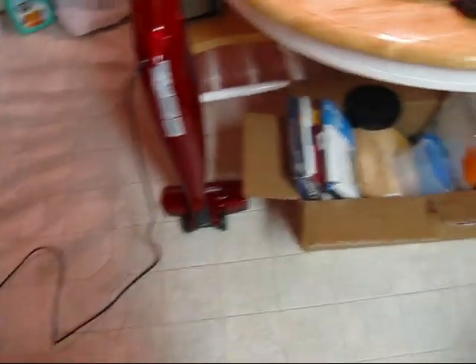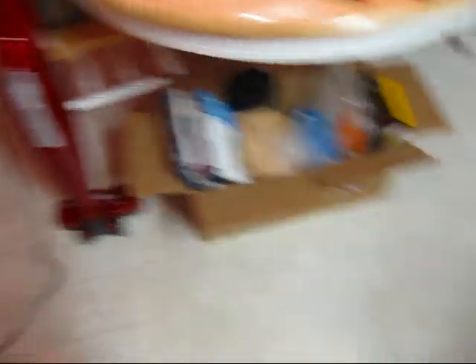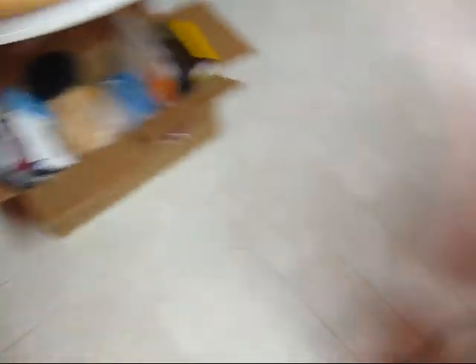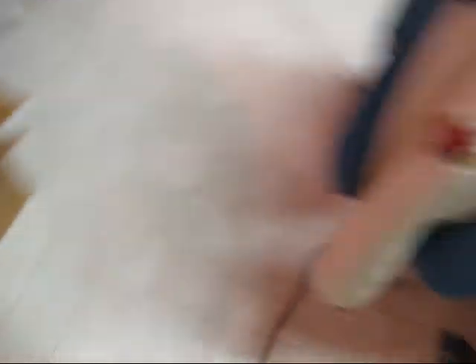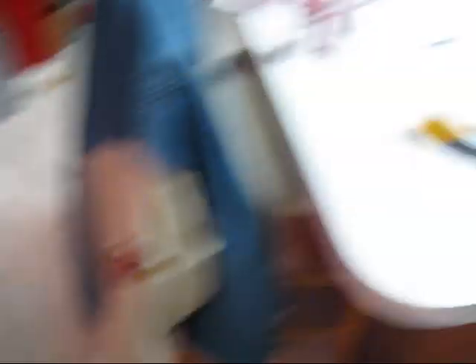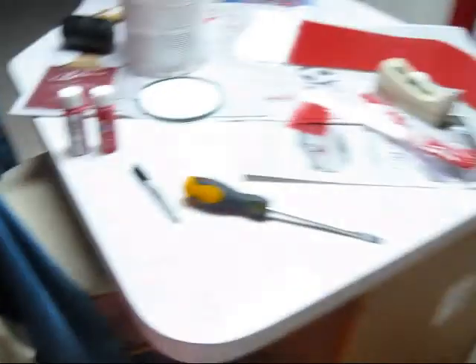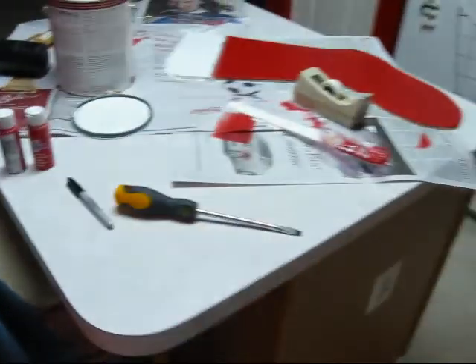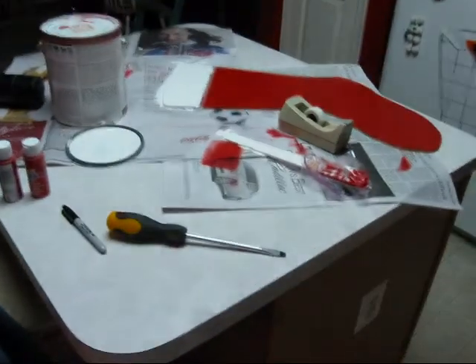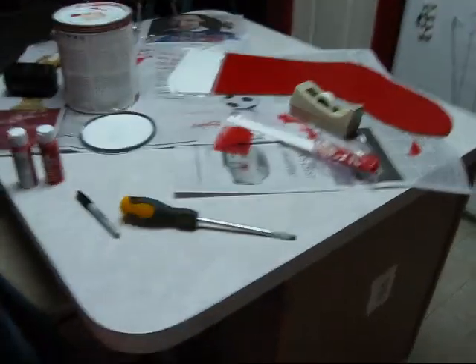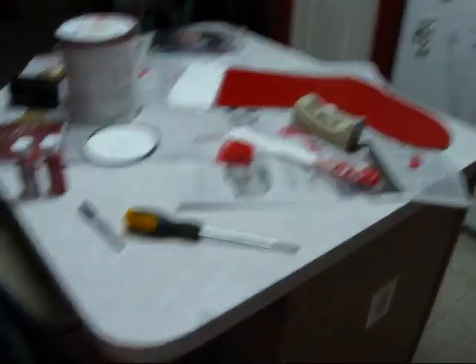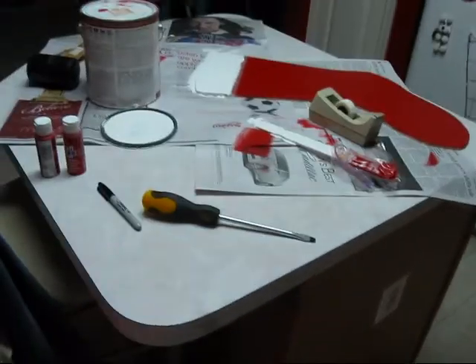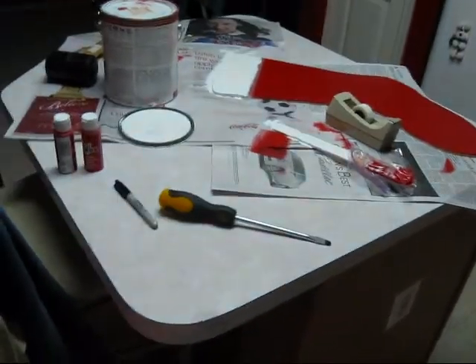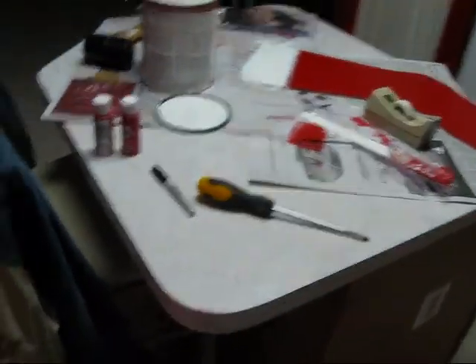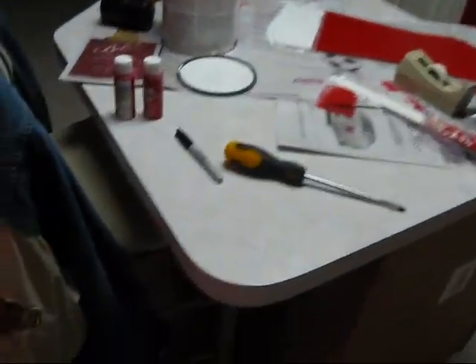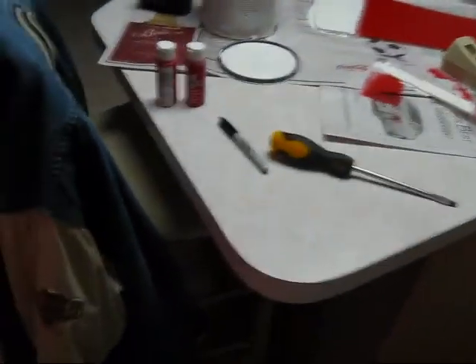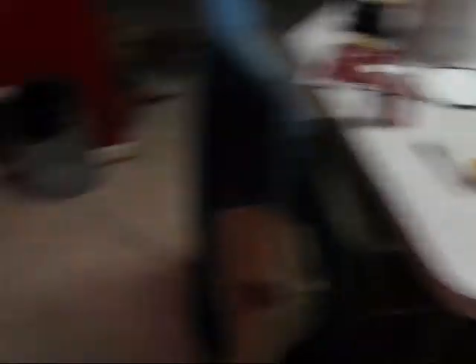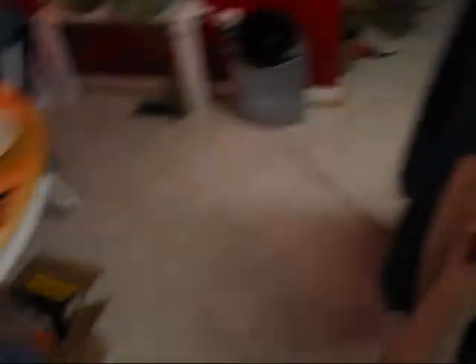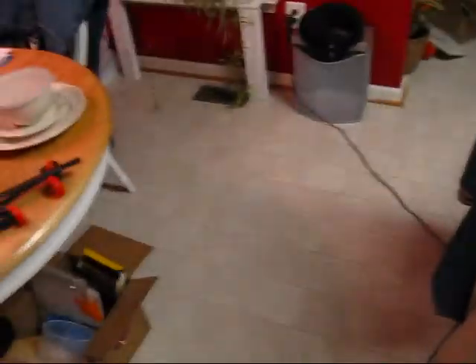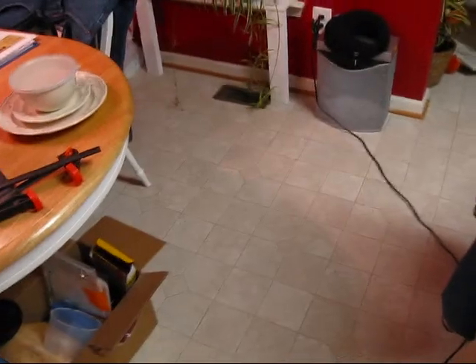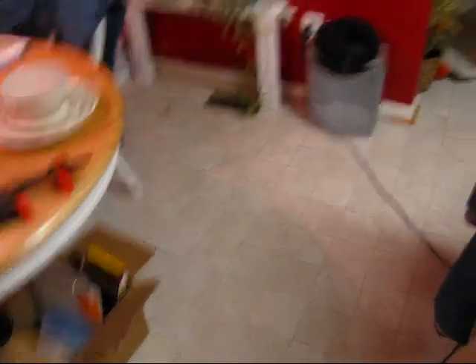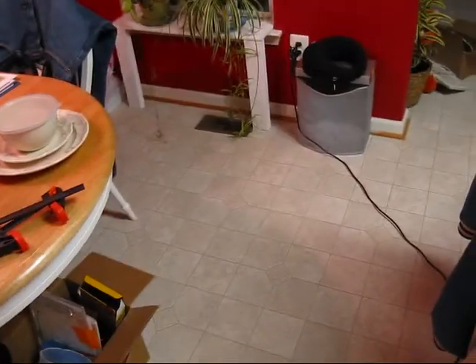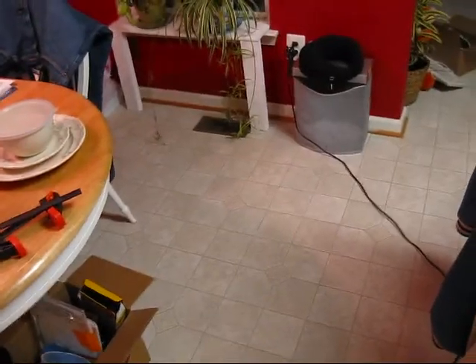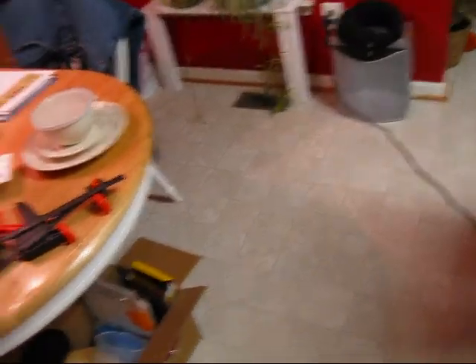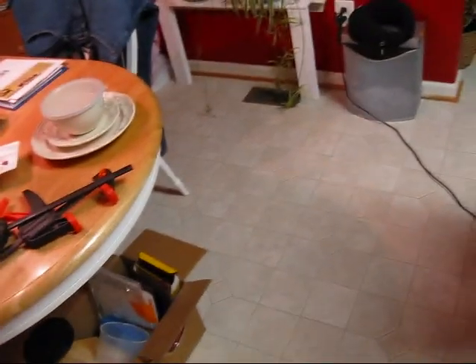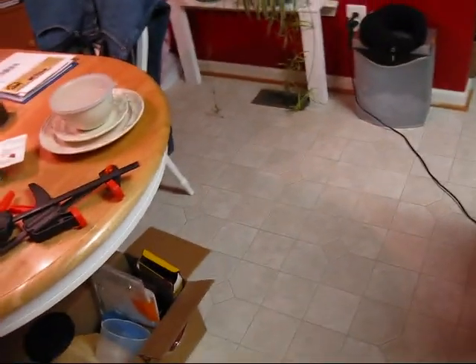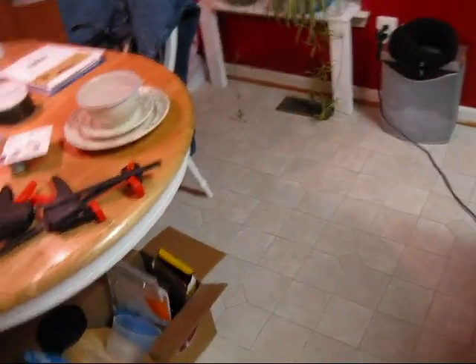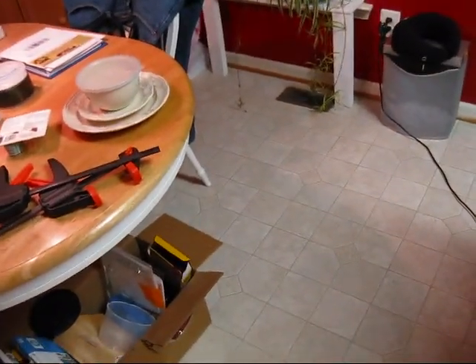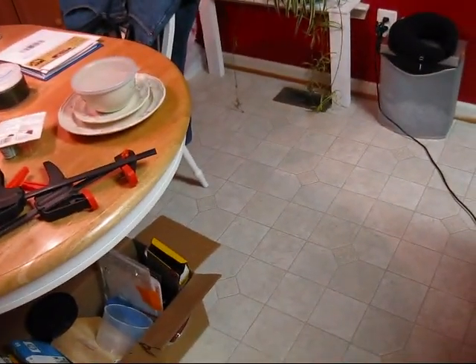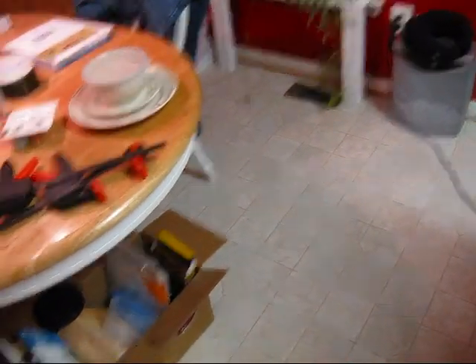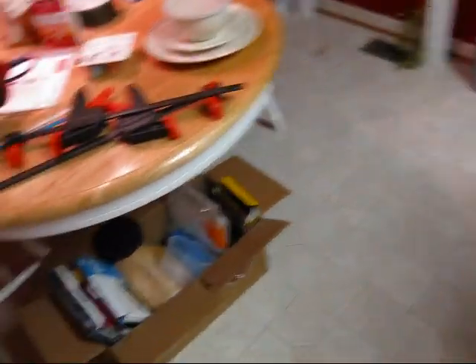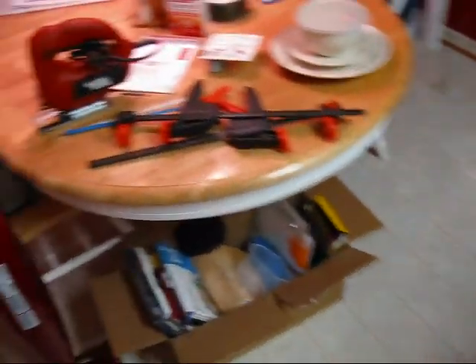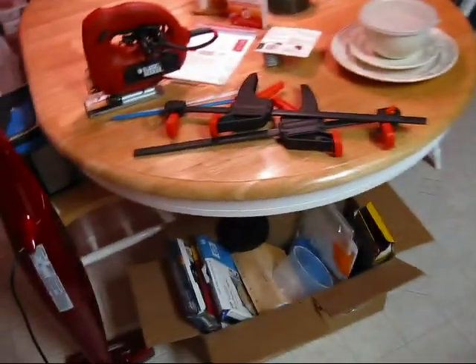I was cutting the plywood in the kitchen. I don't think my mom would like that, but yeah, that's what I was doing.